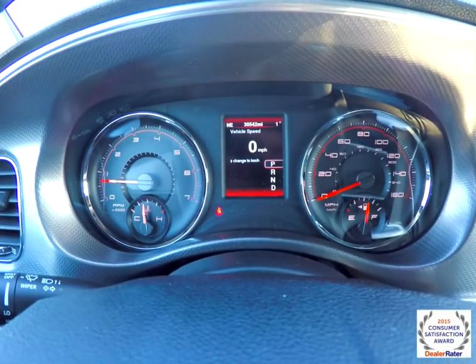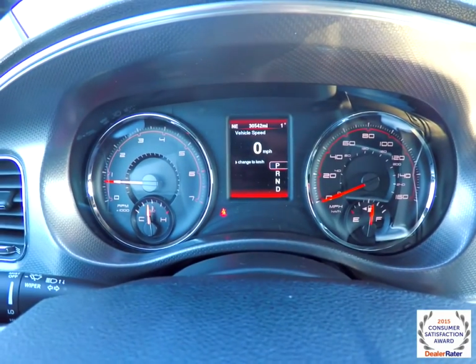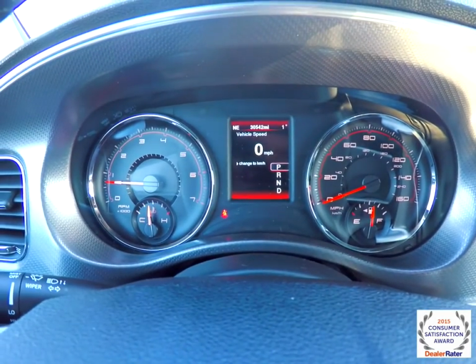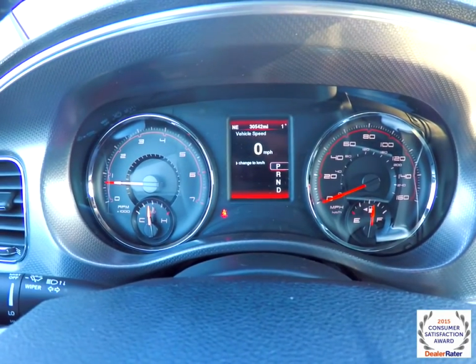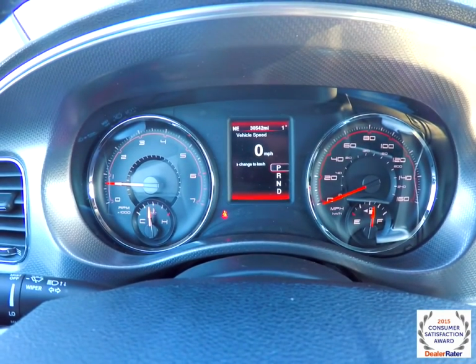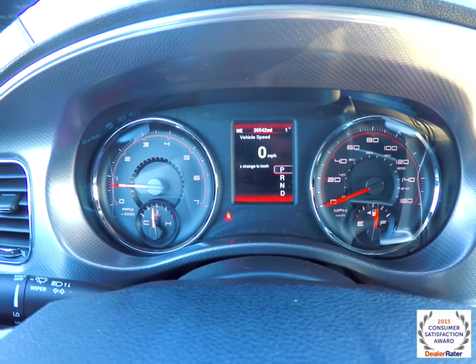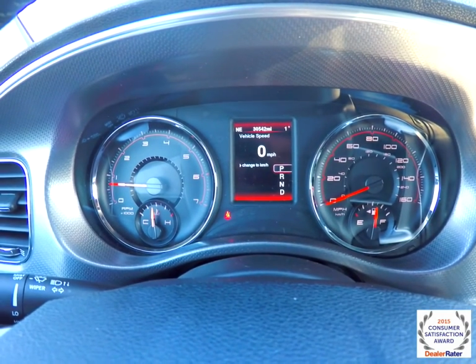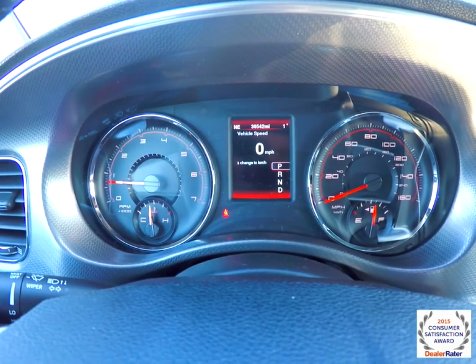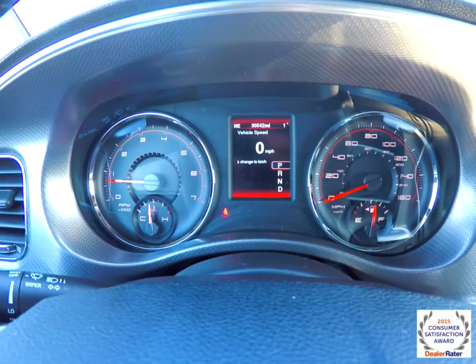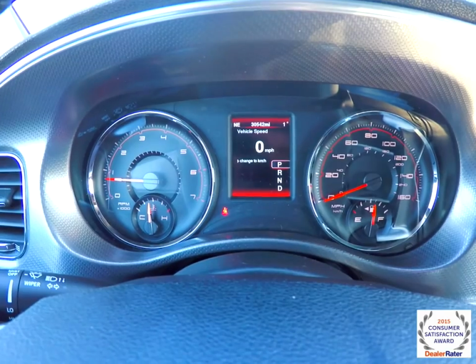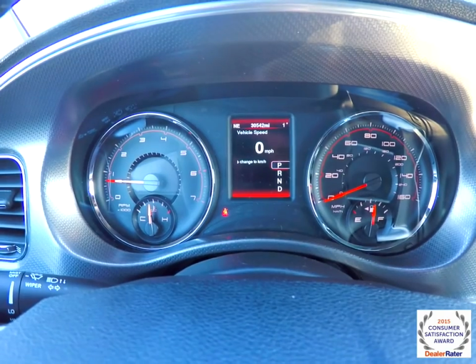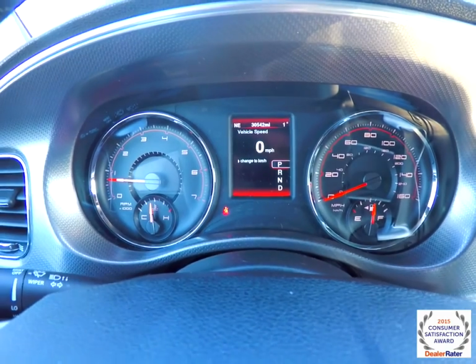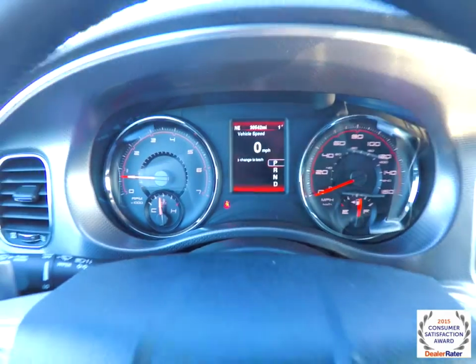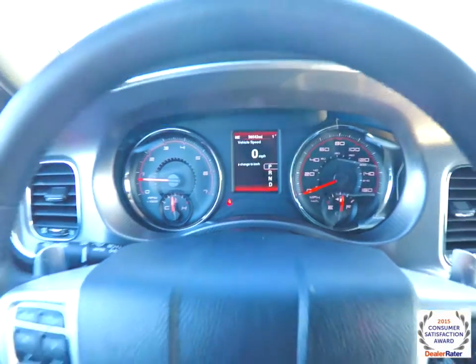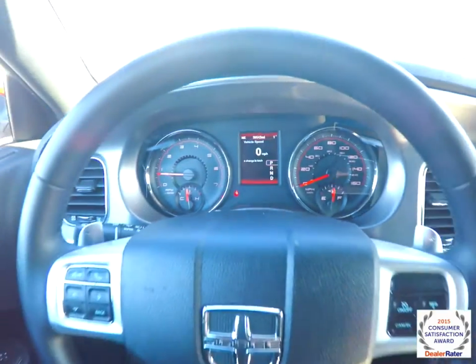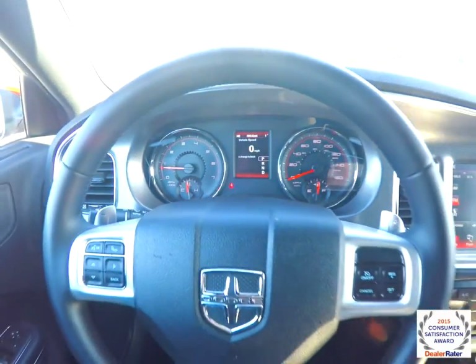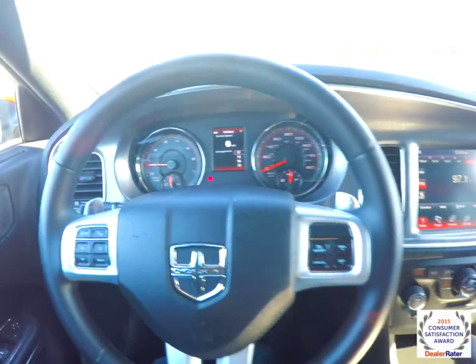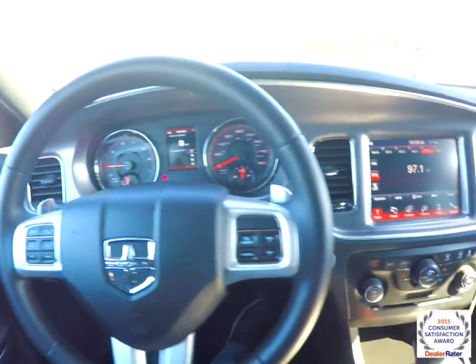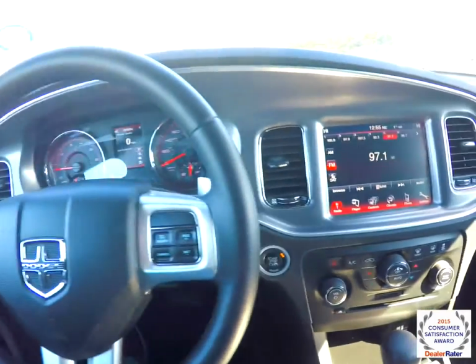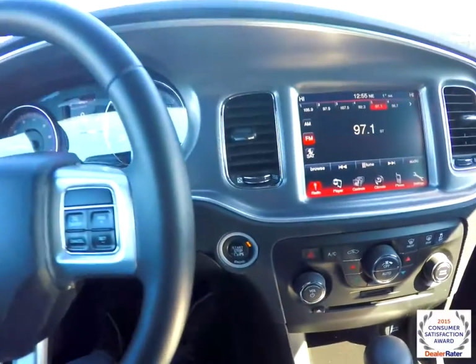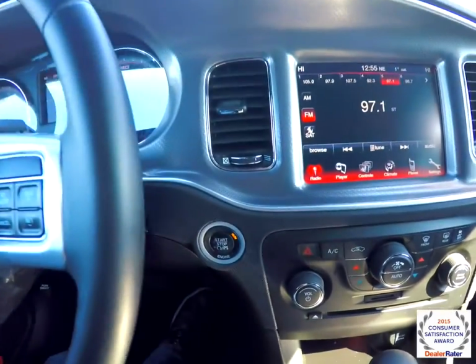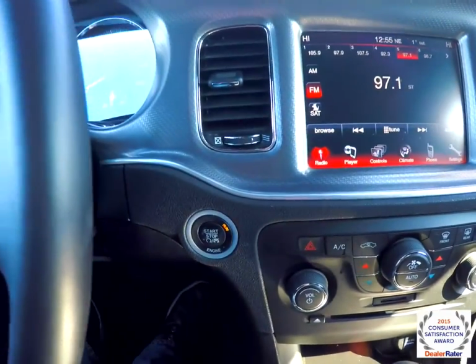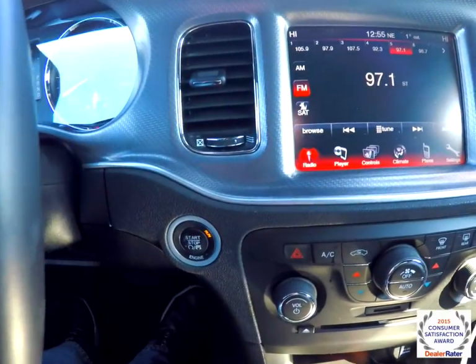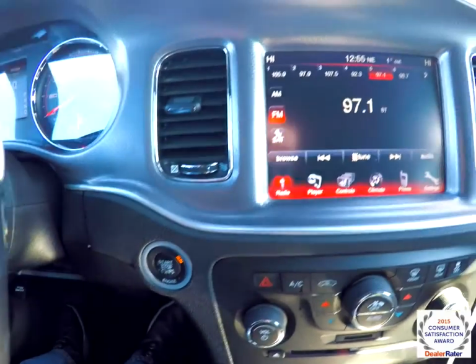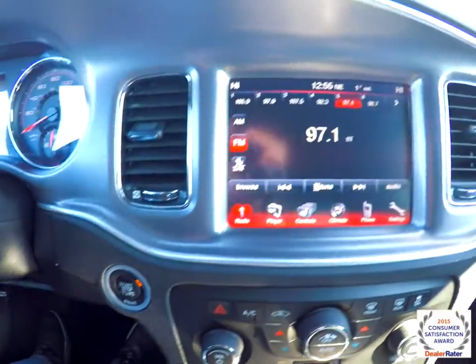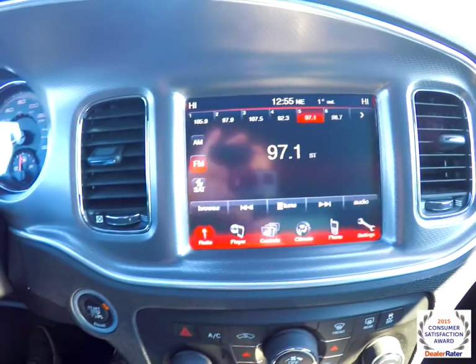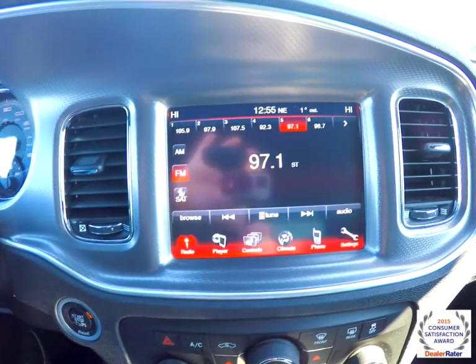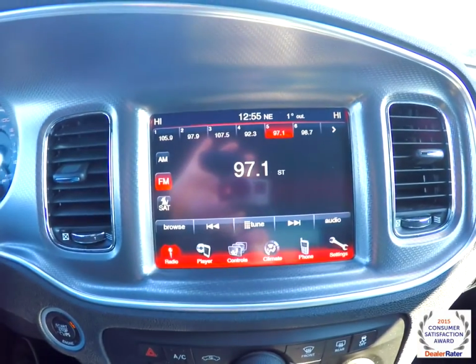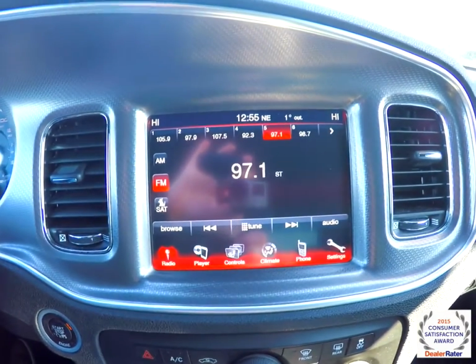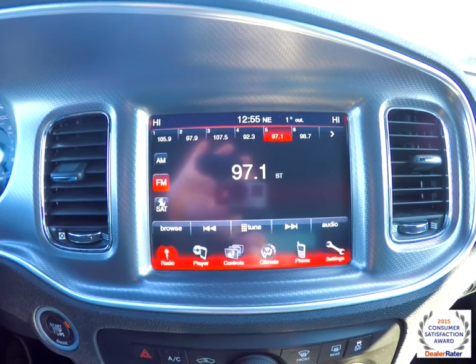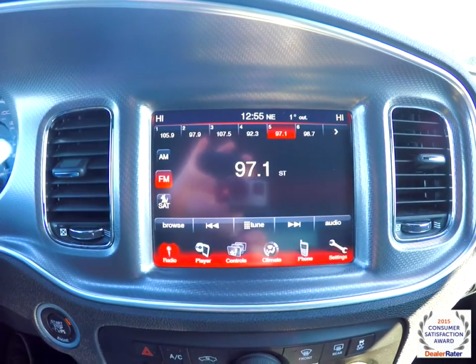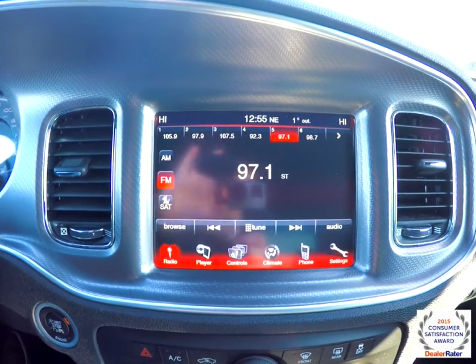This vehicle currently has 30,542 miles on it. It does have push button start and an 8.4 inch touchscreen display.